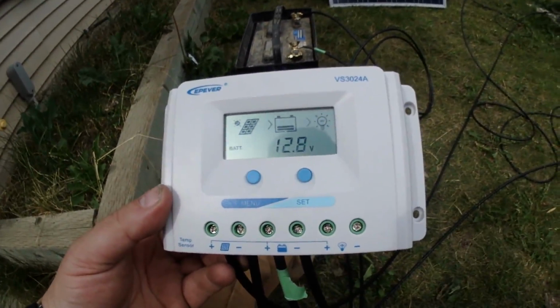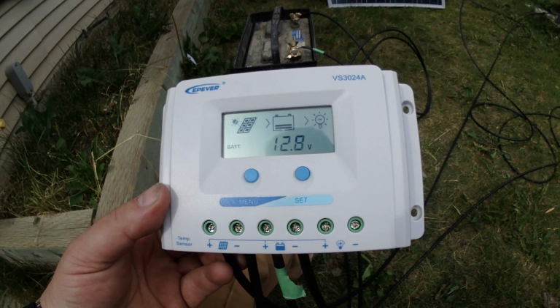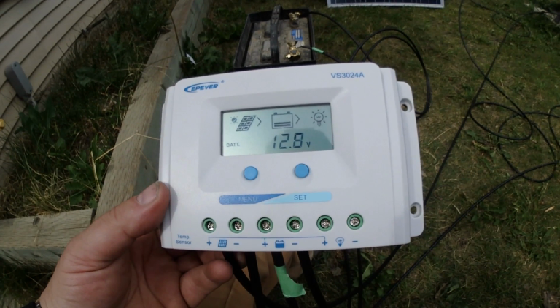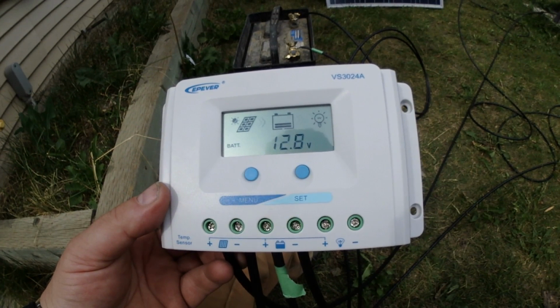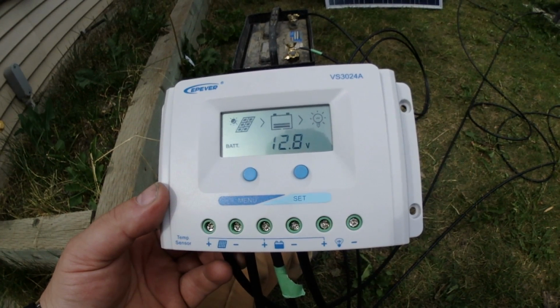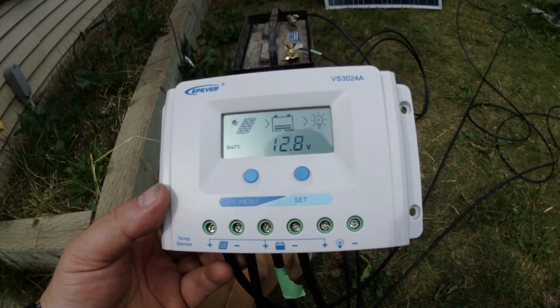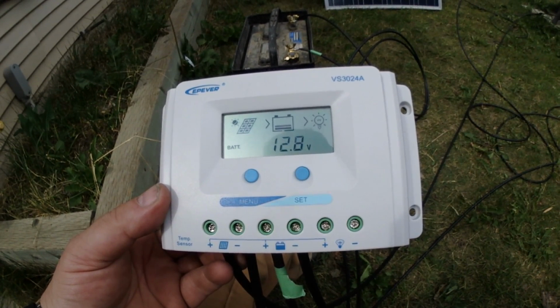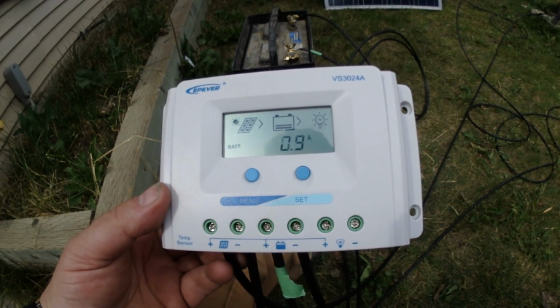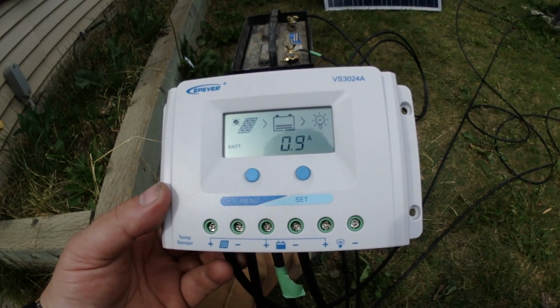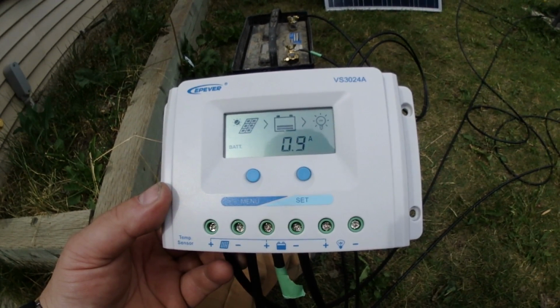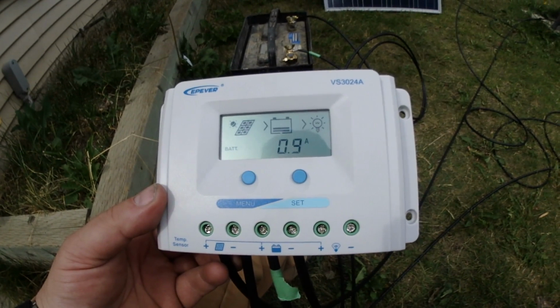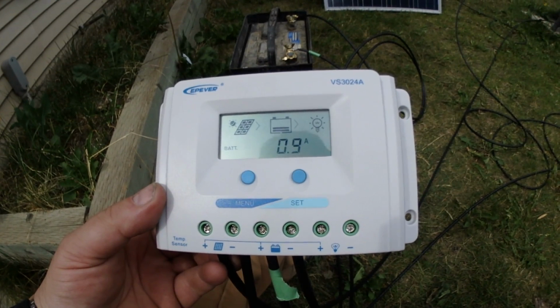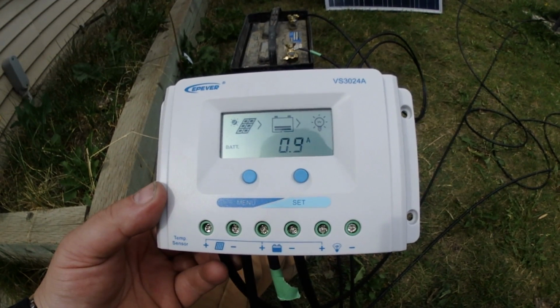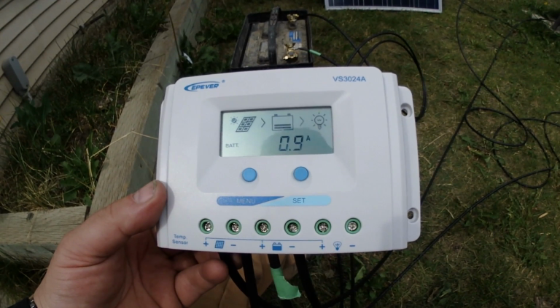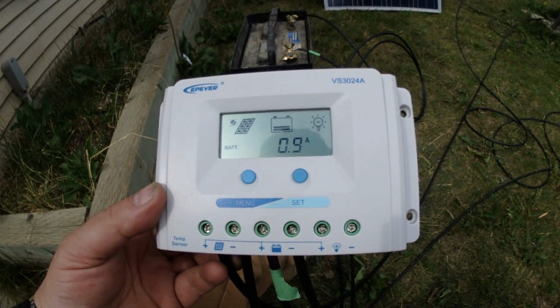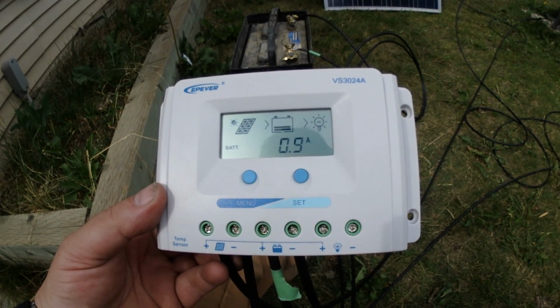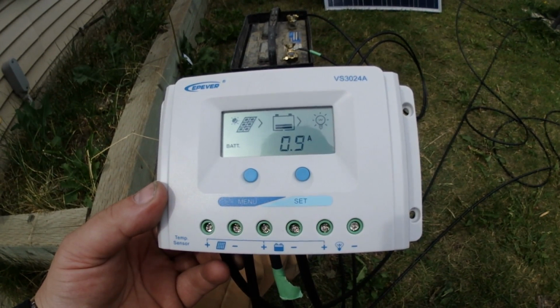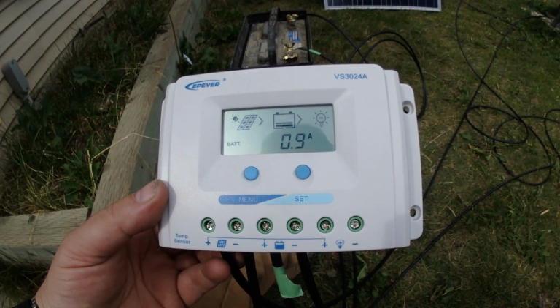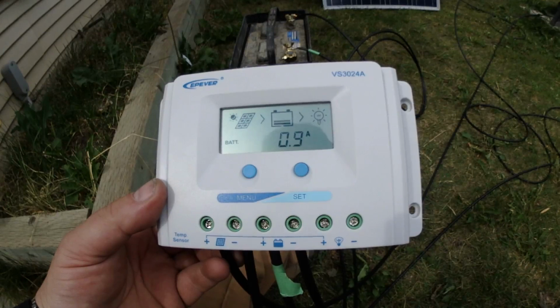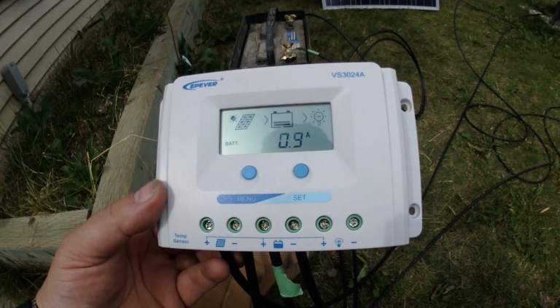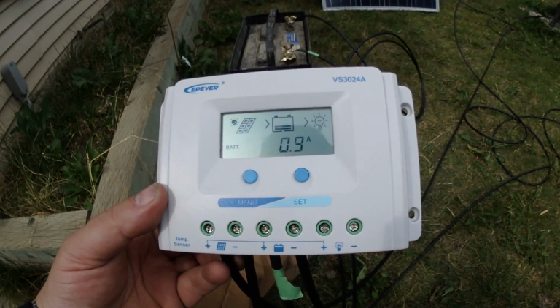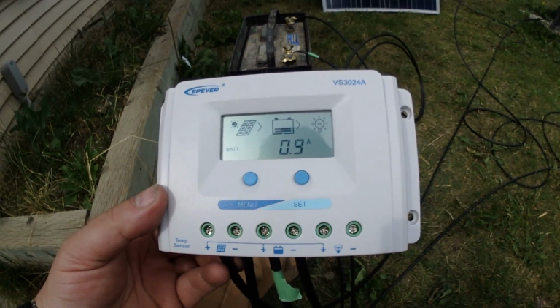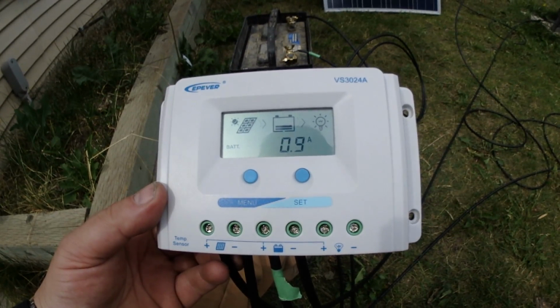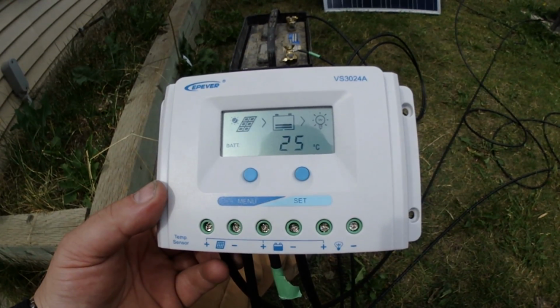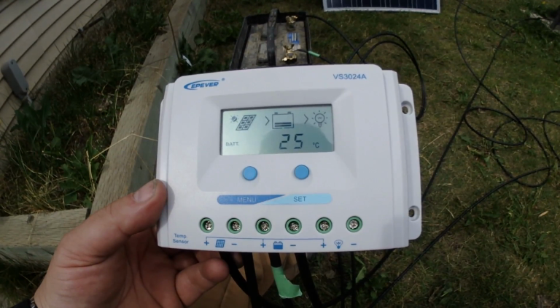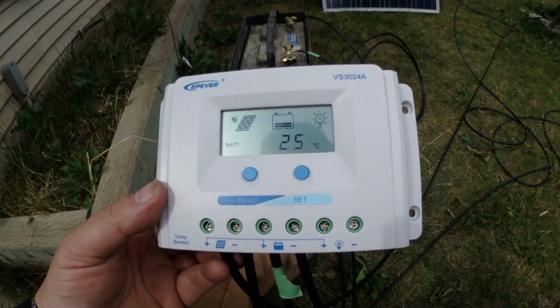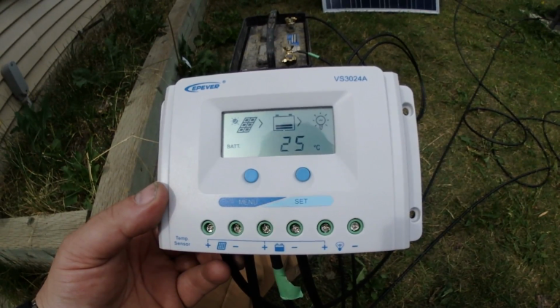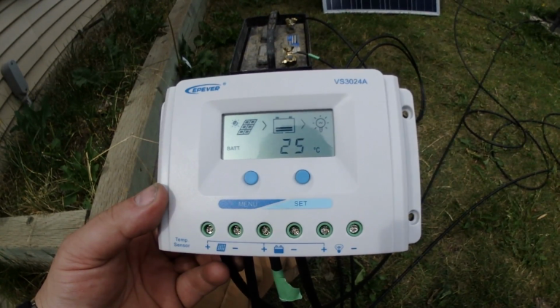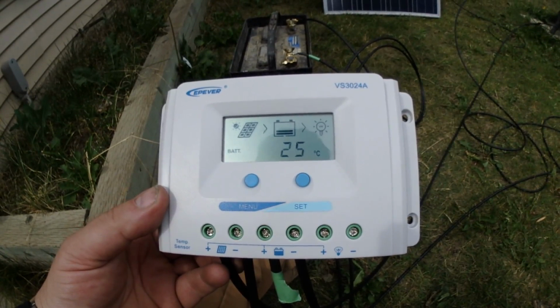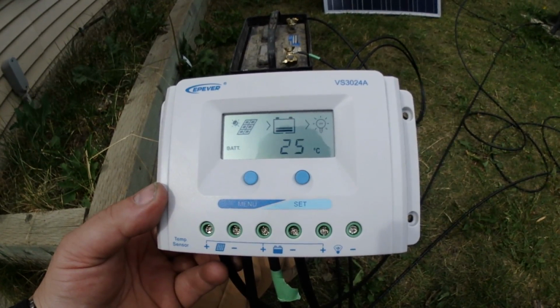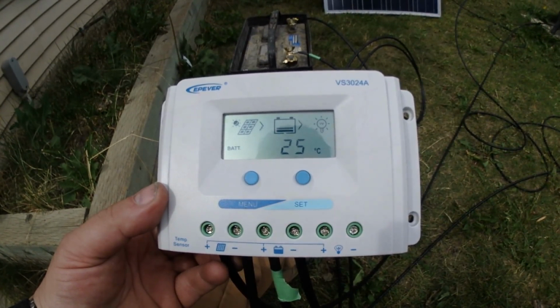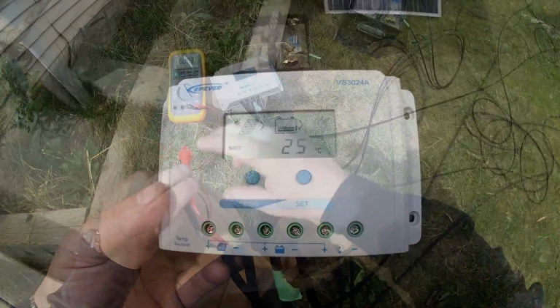The battery is at 12.8 volts, 0.9 amps, 25 degrees.